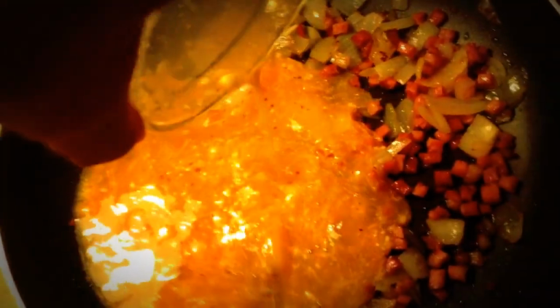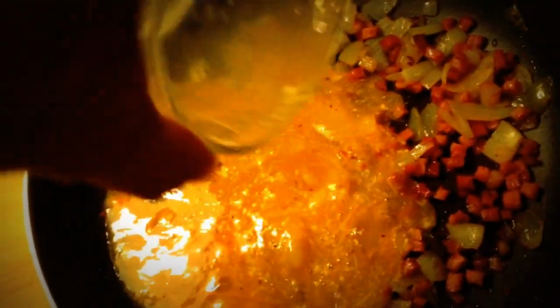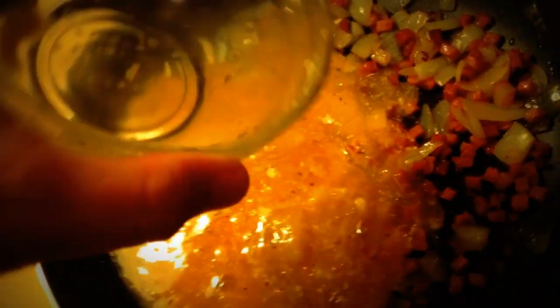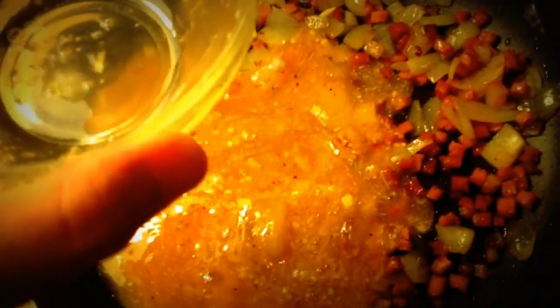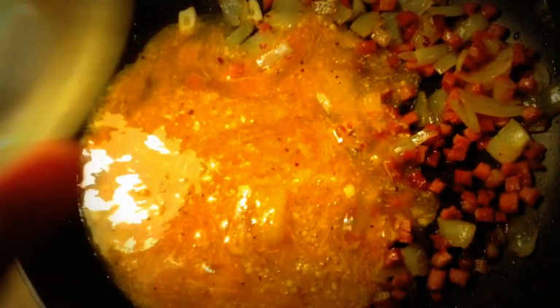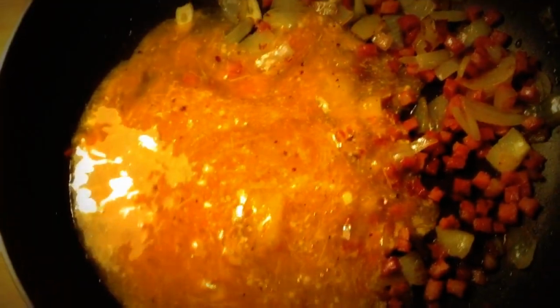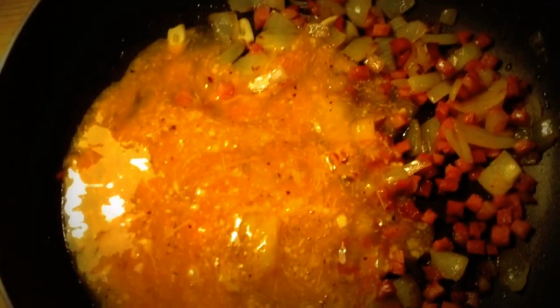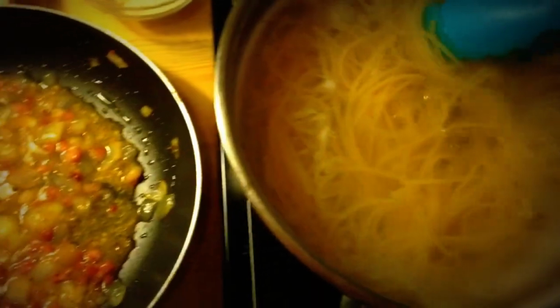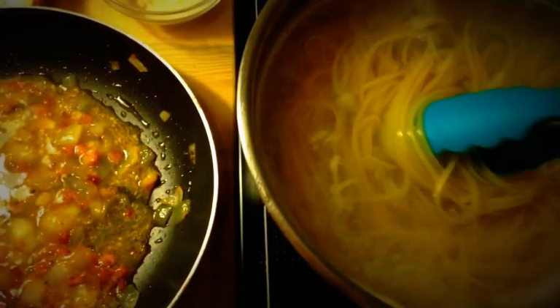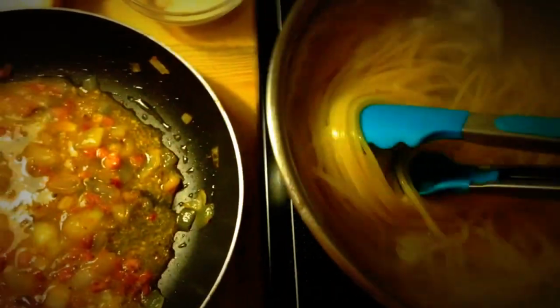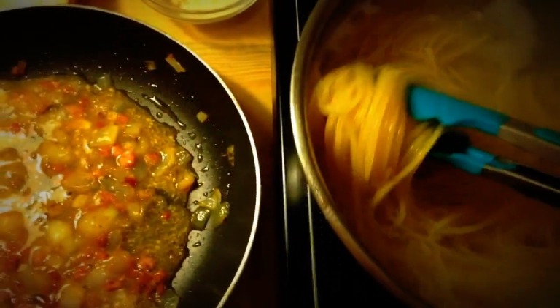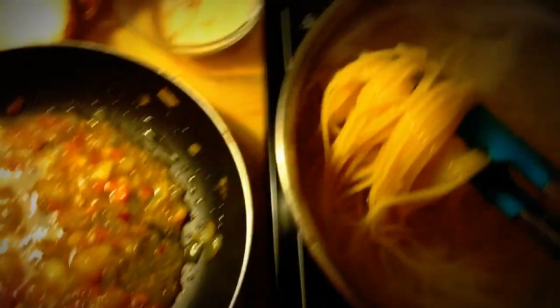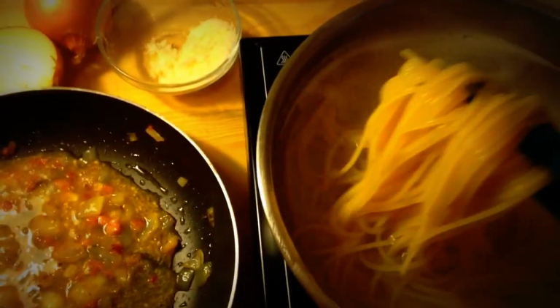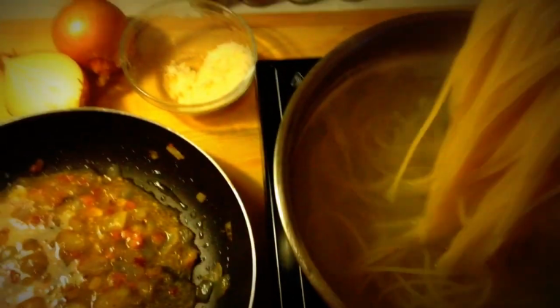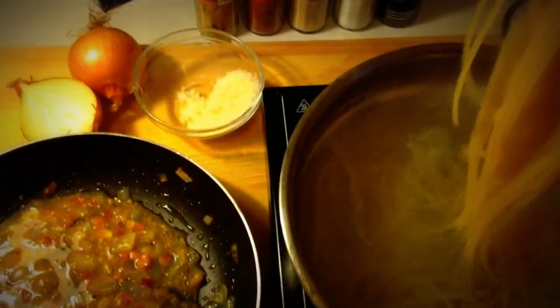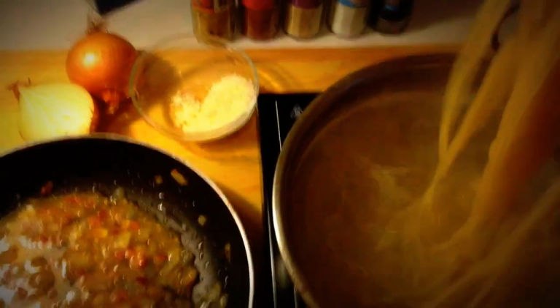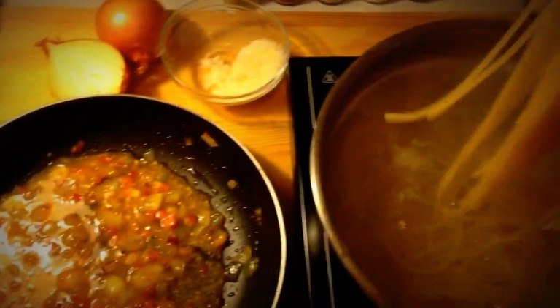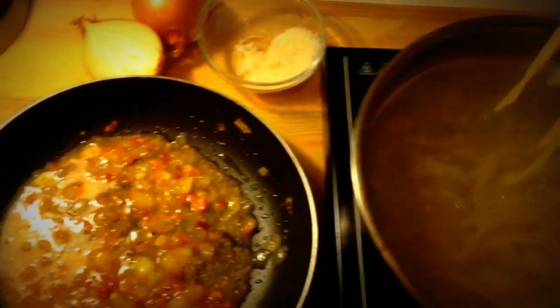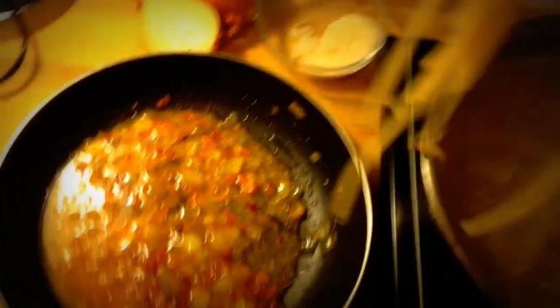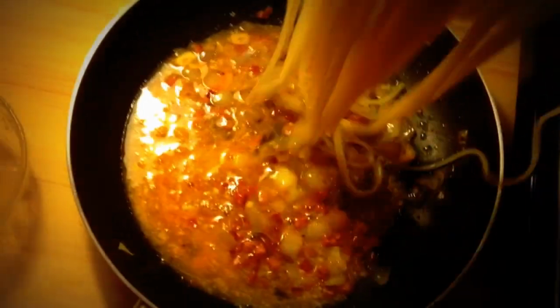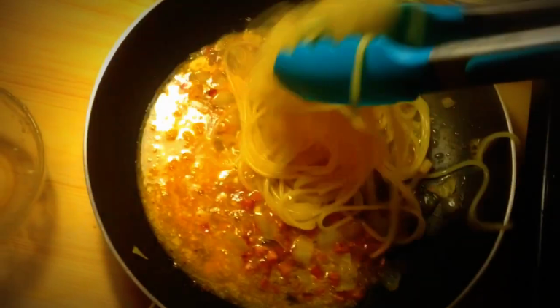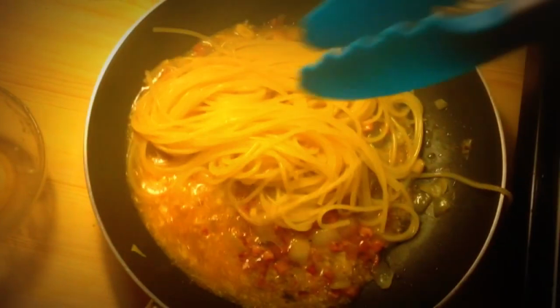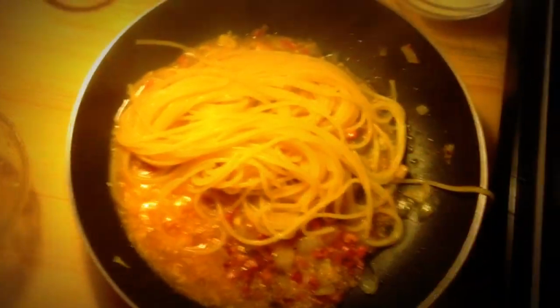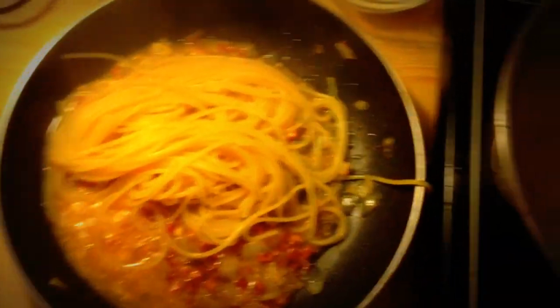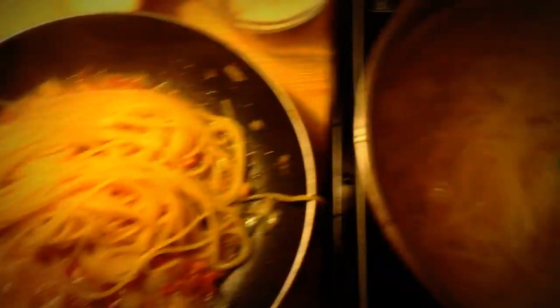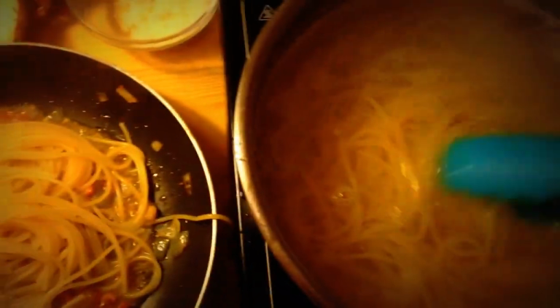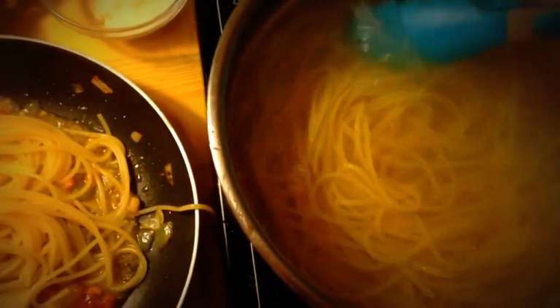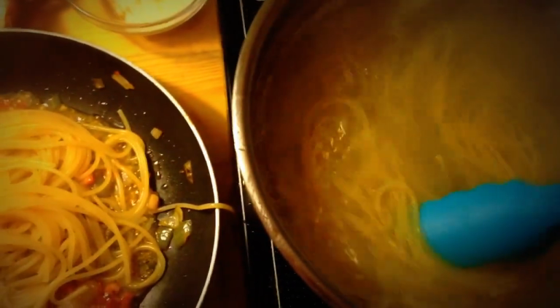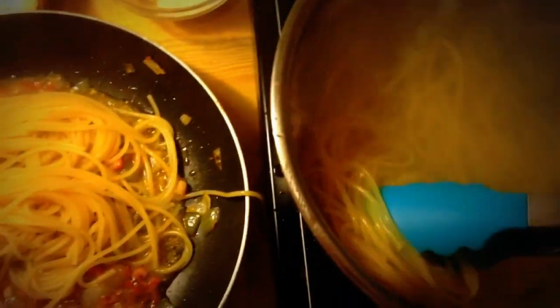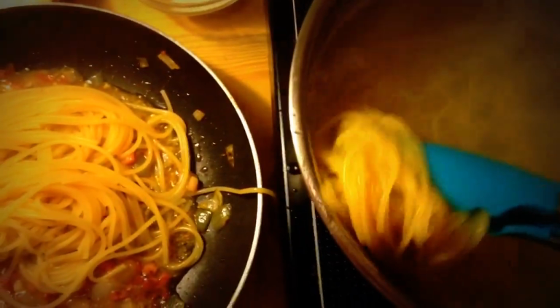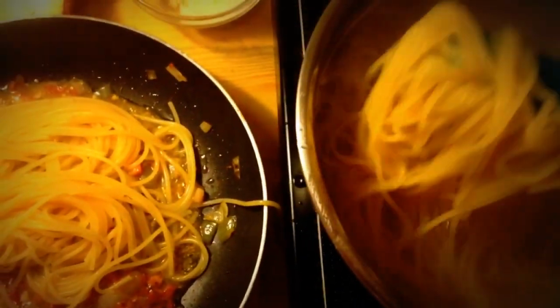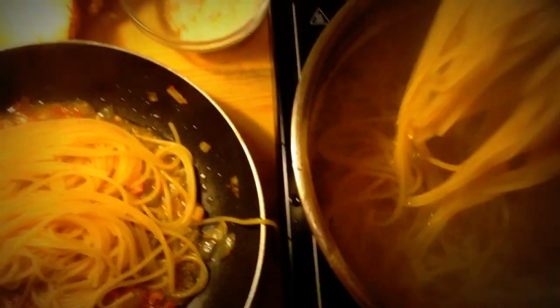My friend Aldo told me that his grandmother was making this carbonara recipe like all the people from the small Italian town. More original than this cannot be.